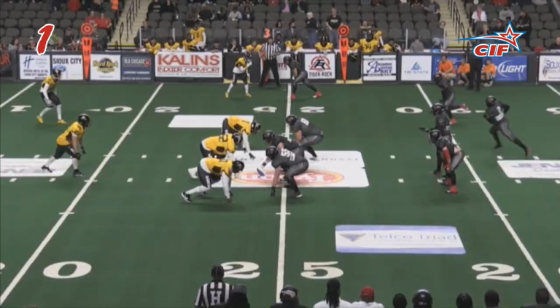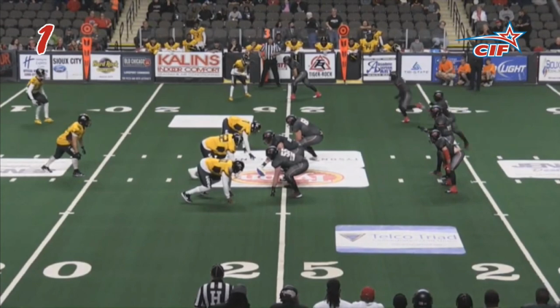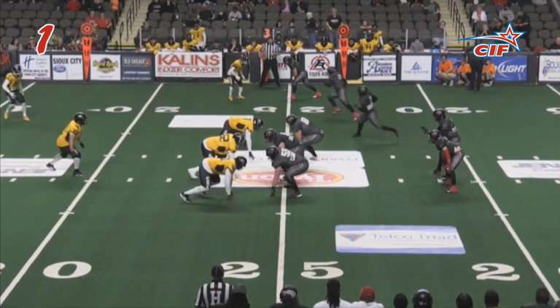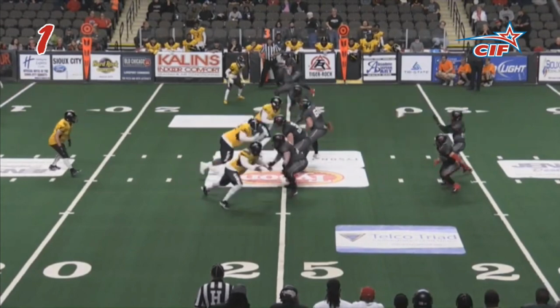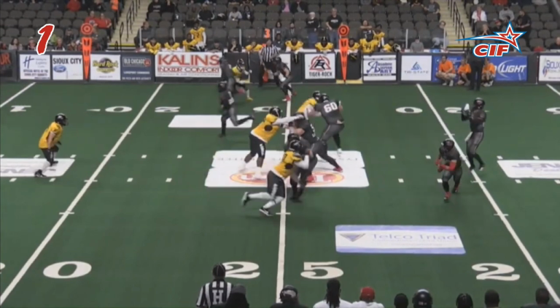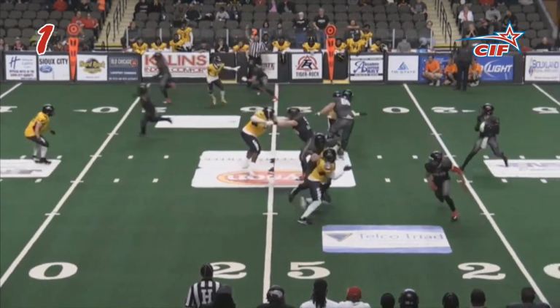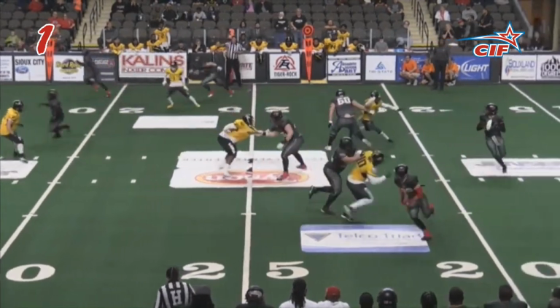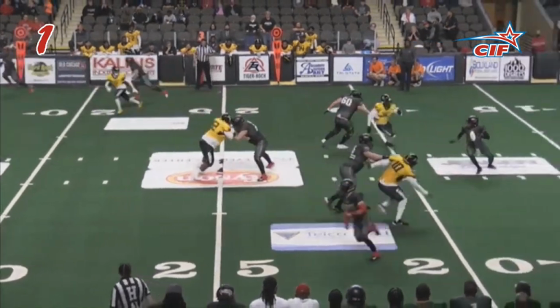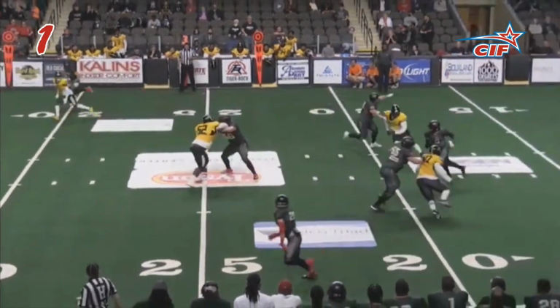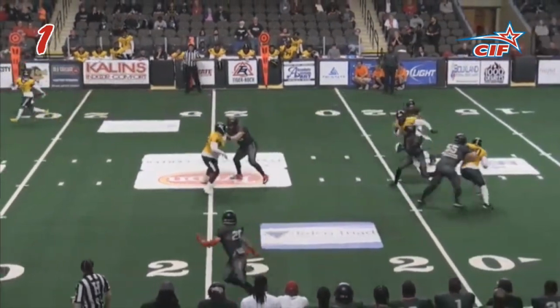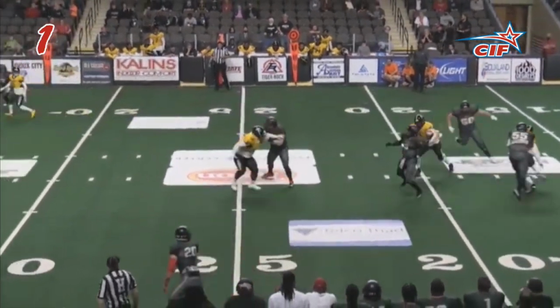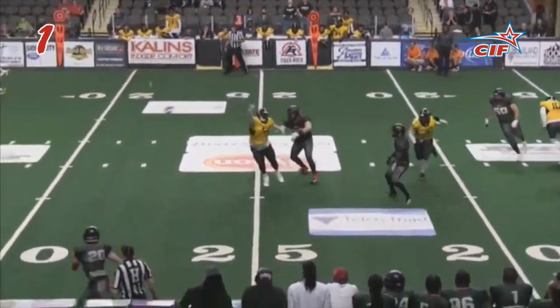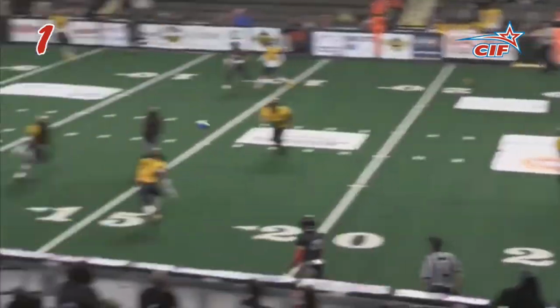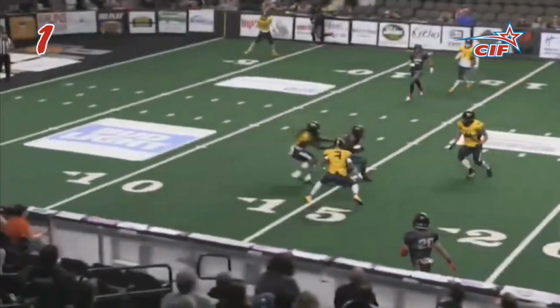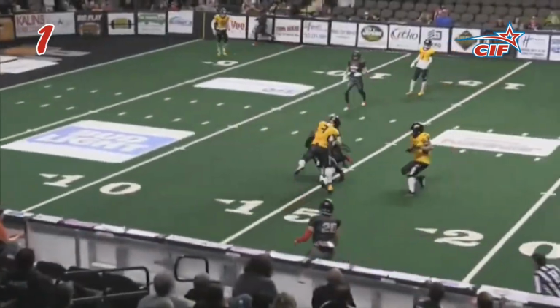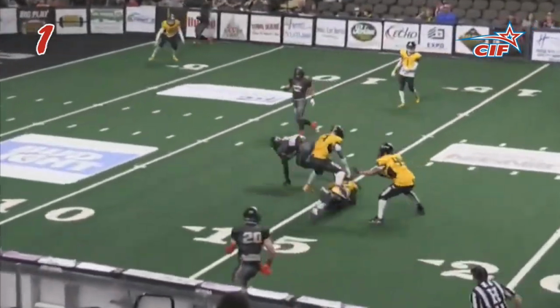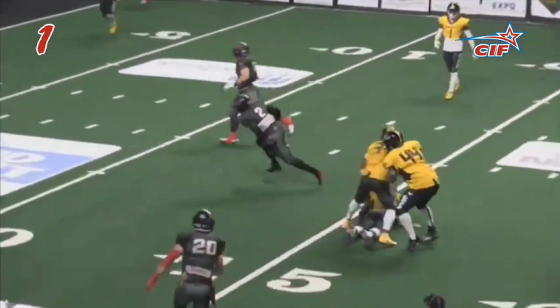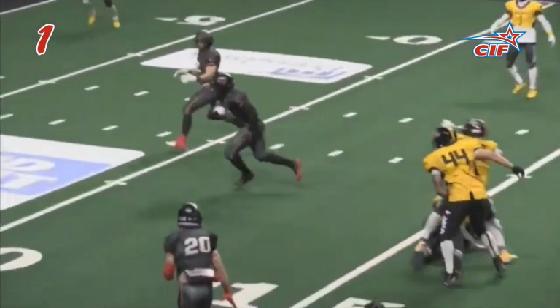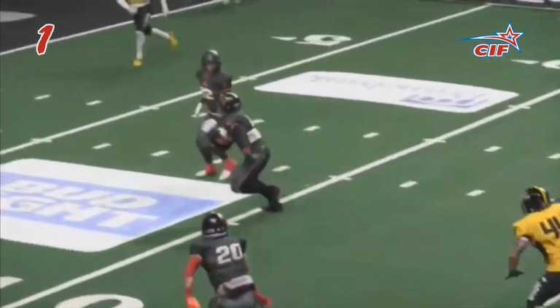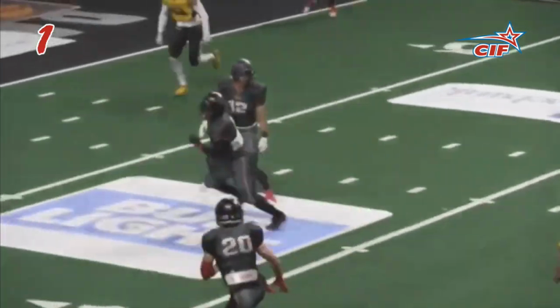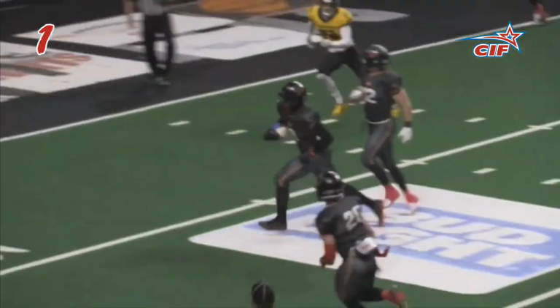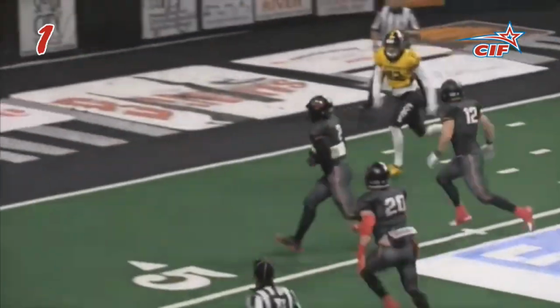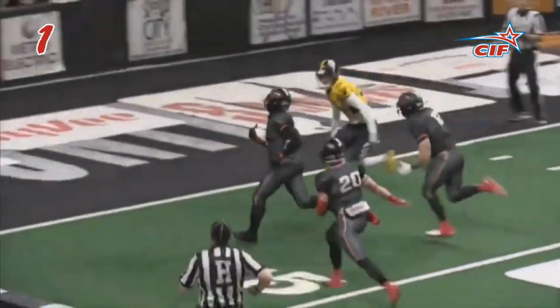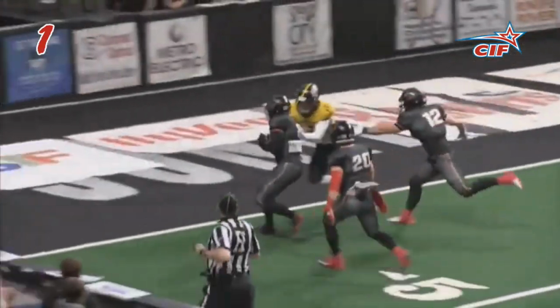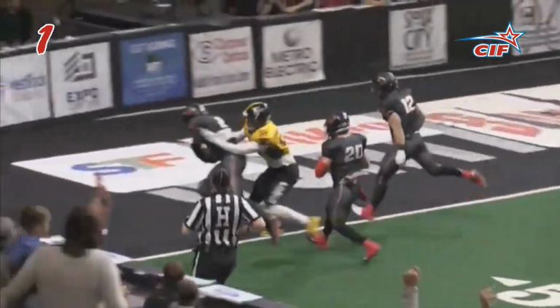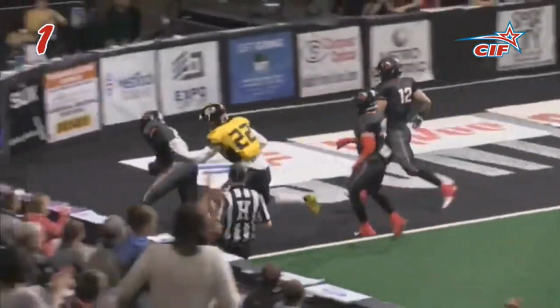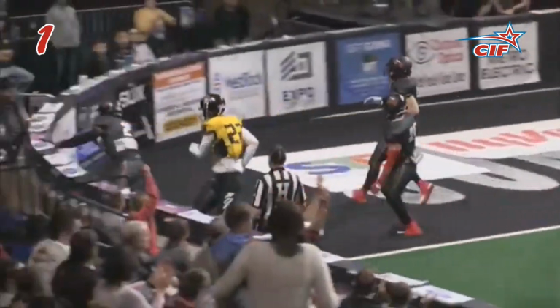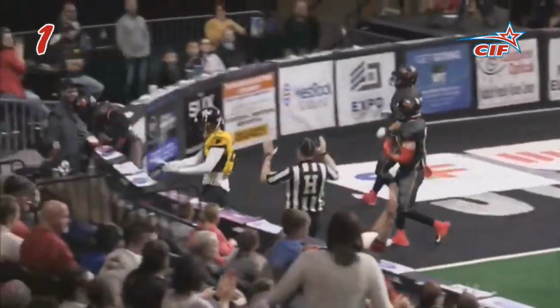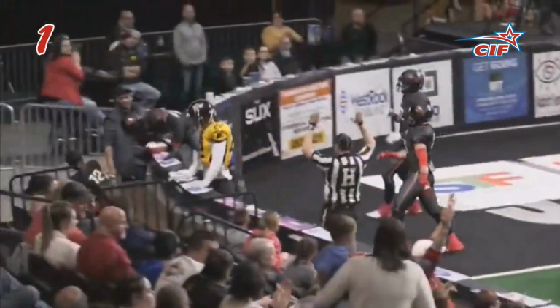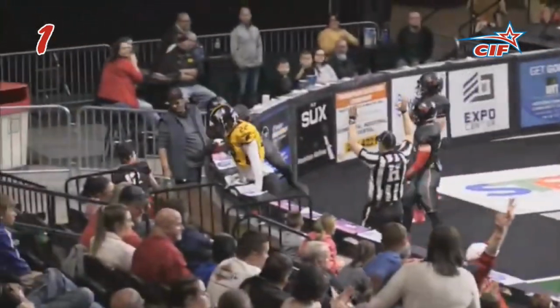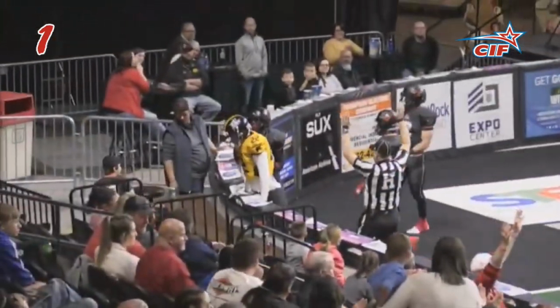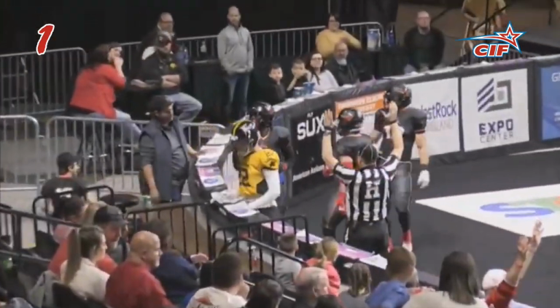Trips receivers in motion. High snap. Drop back to throw — flag on the play. Stepped up in the pocket, pass complete to Bruno. Keeps his footing, 10-5 into the end zone. Touchdown Sioux City.